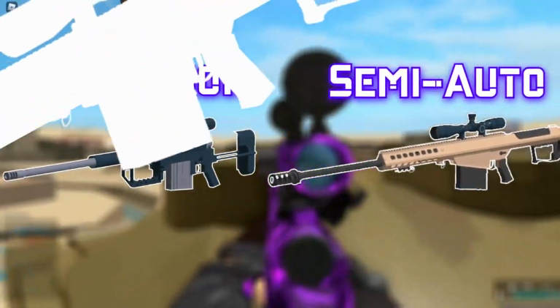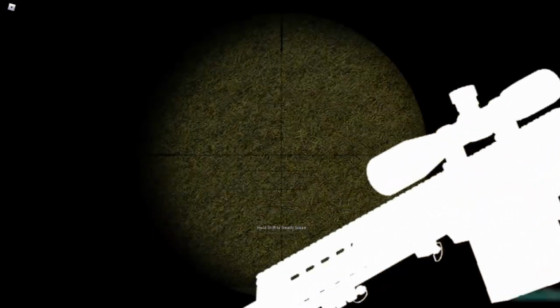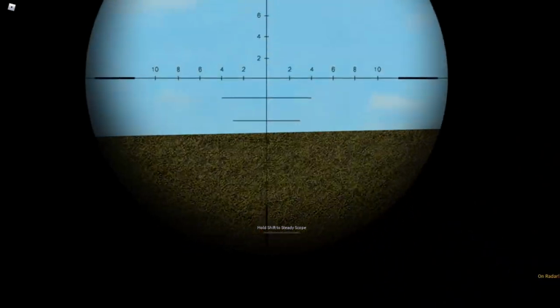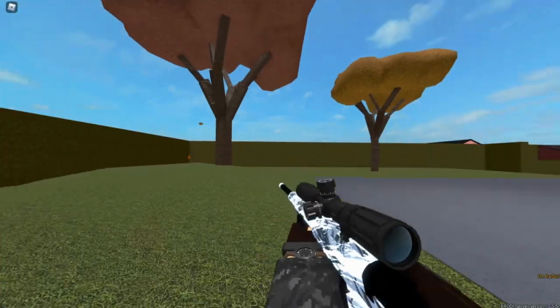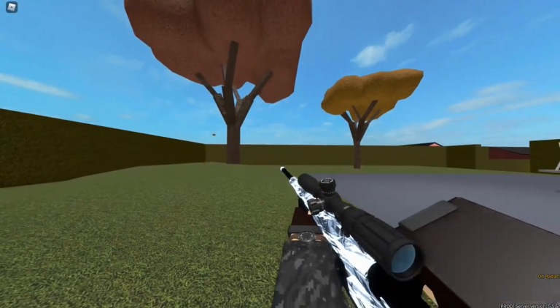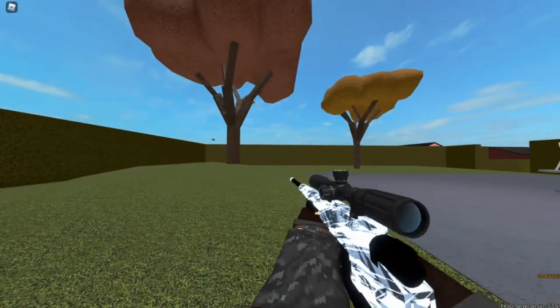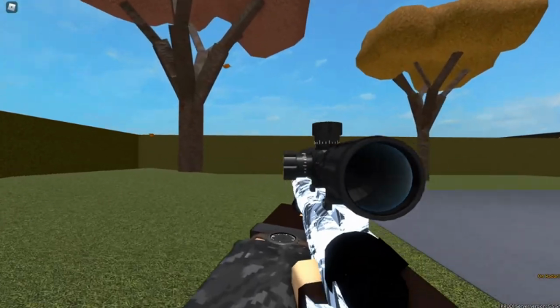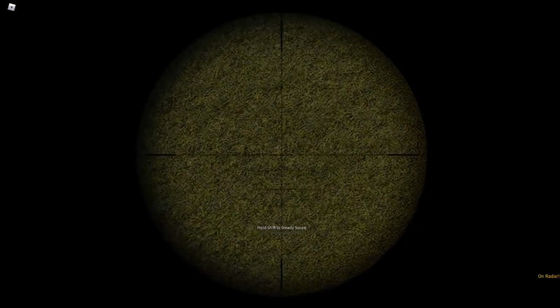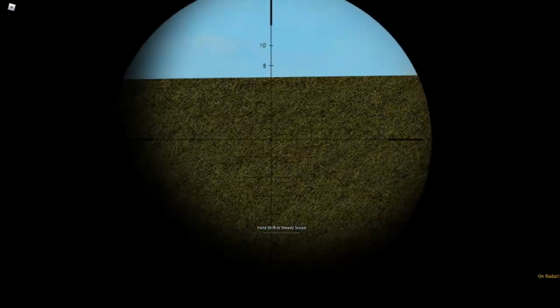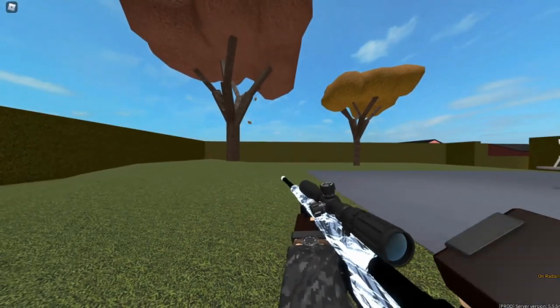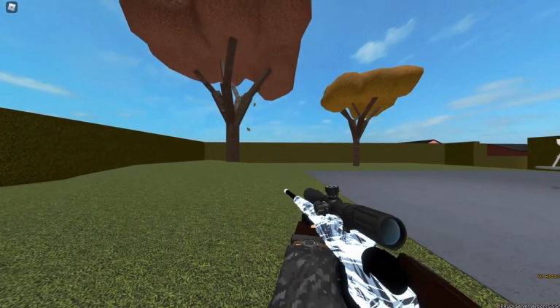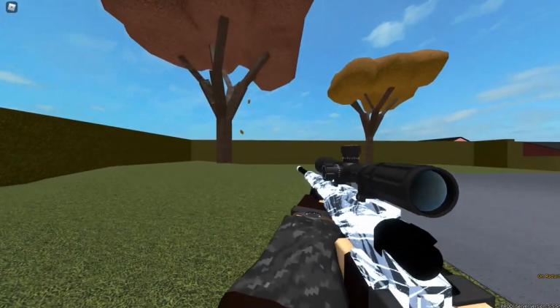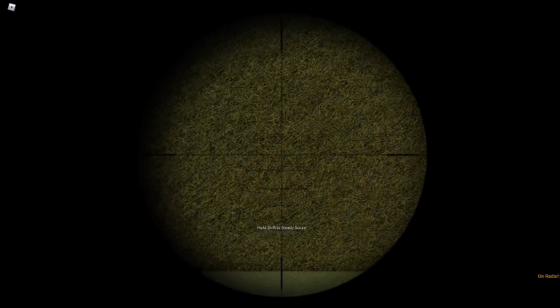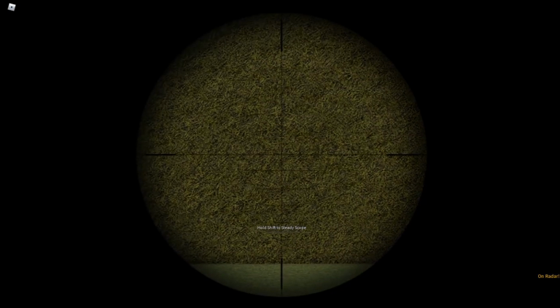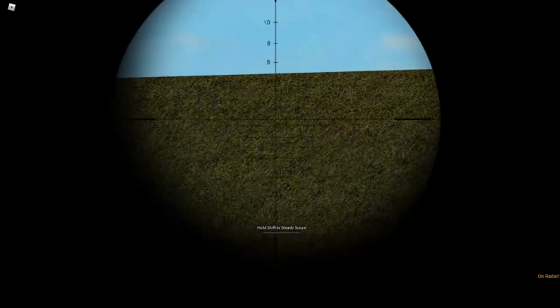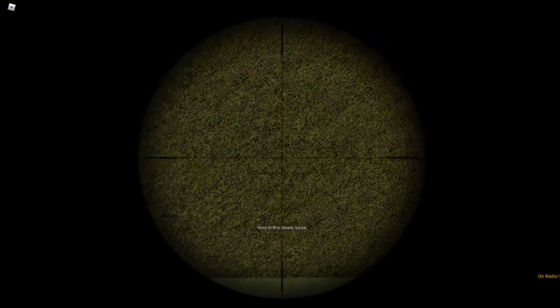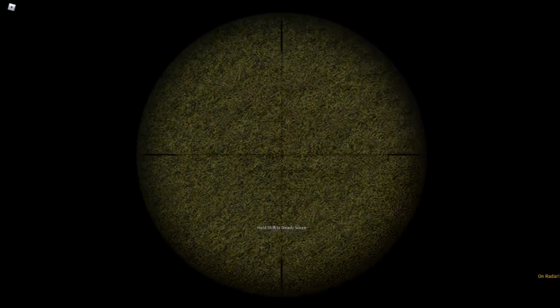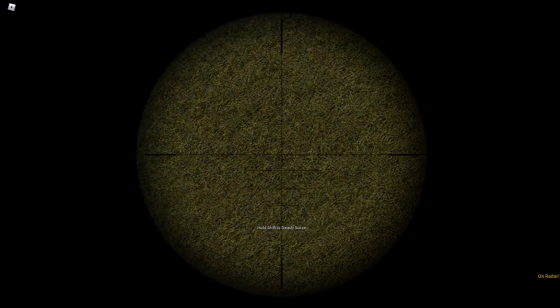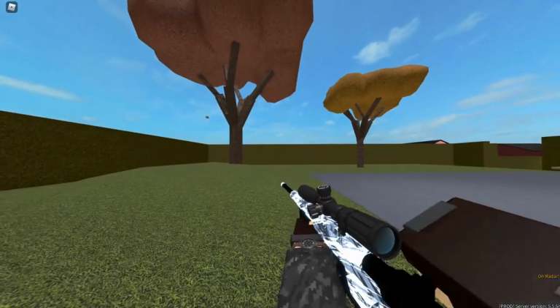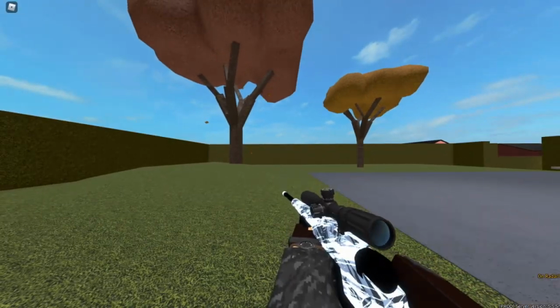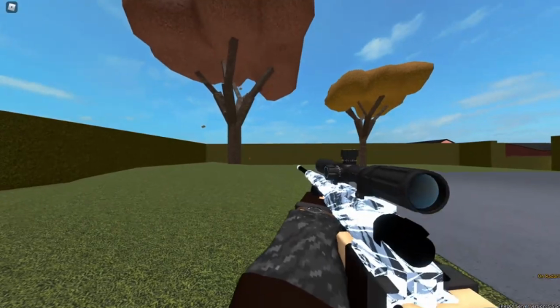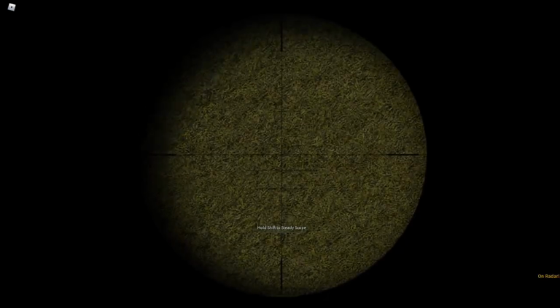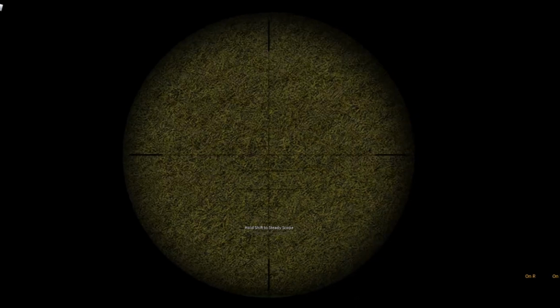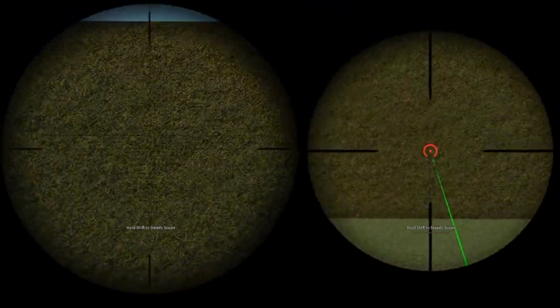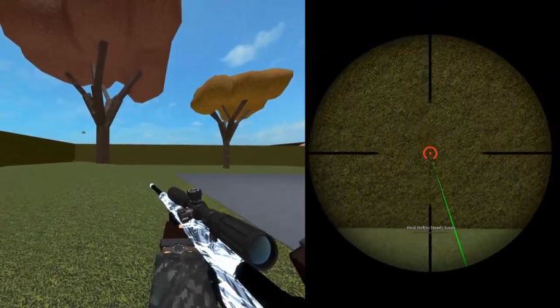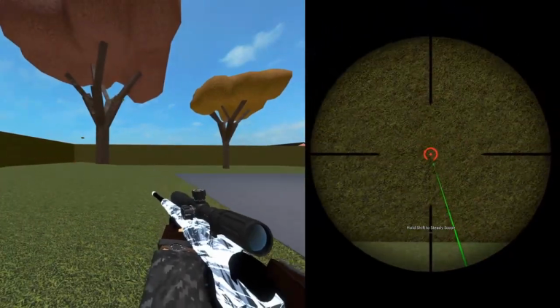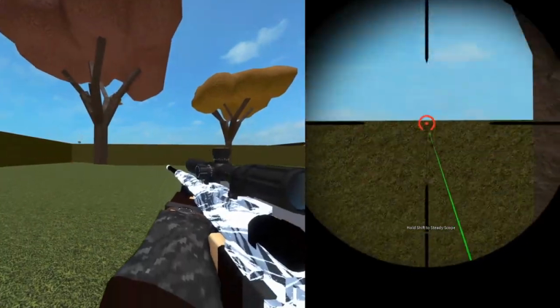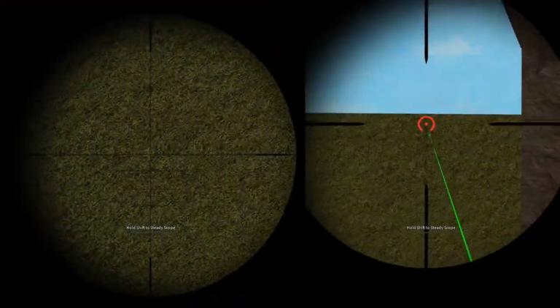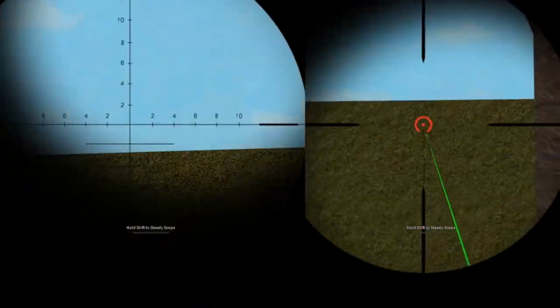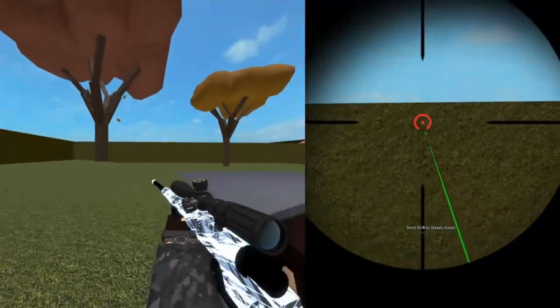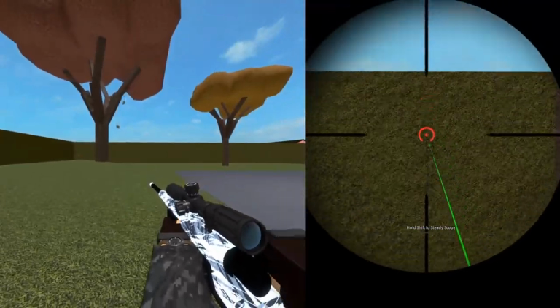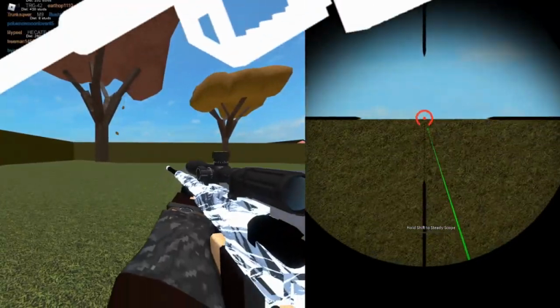Bolt-action snipers are the ones where you have to pull the sniper bolt back every time you fire, which cannot be done while scoped in unless you have a straight-pull bolt. Semi-automatic snipers, on the other hand, can freely fire regardless of whether you're scoped in or not.